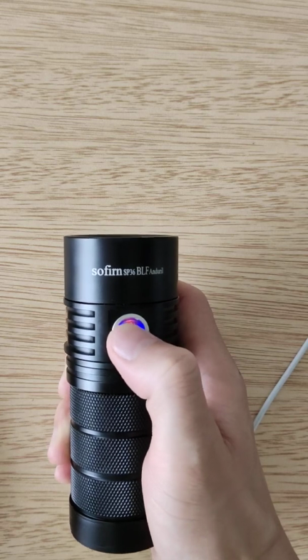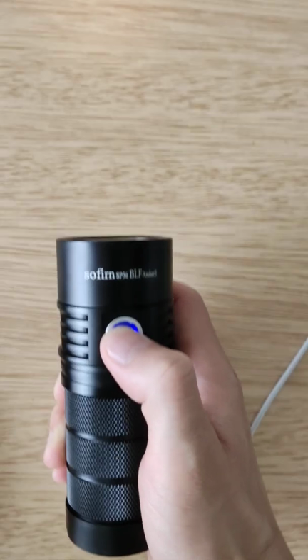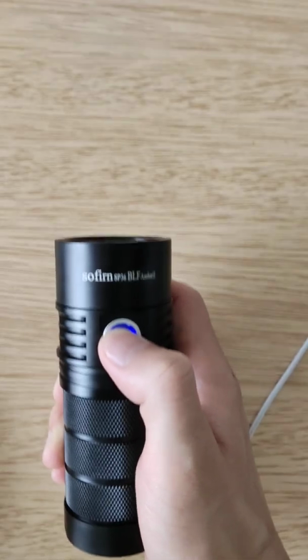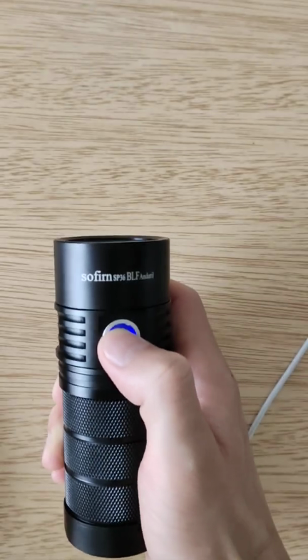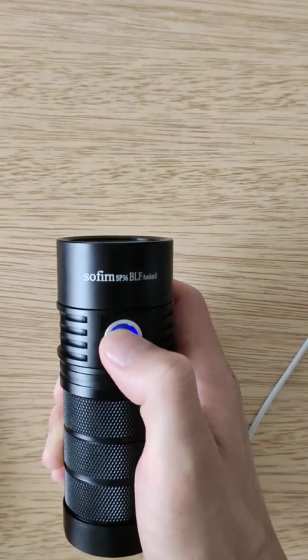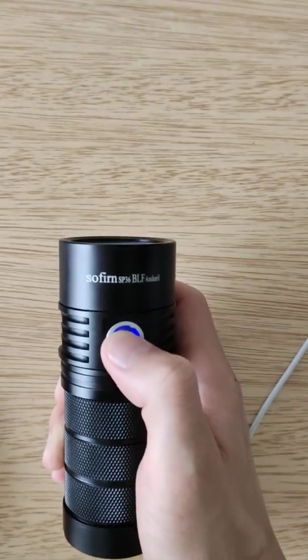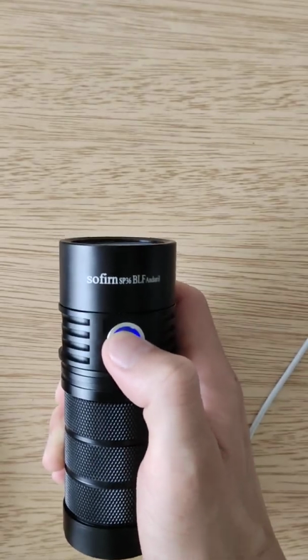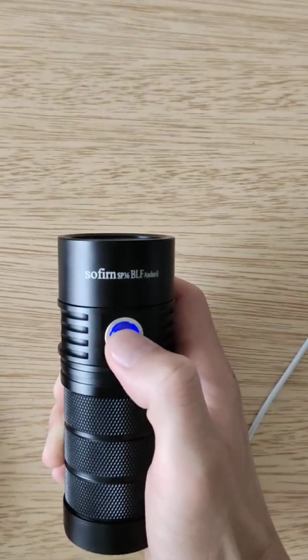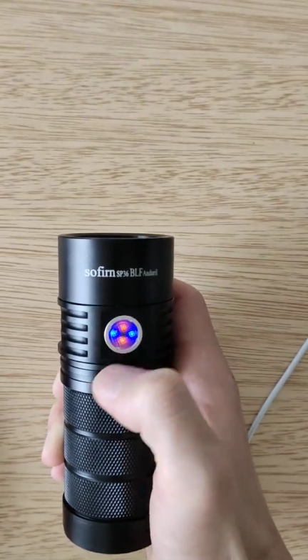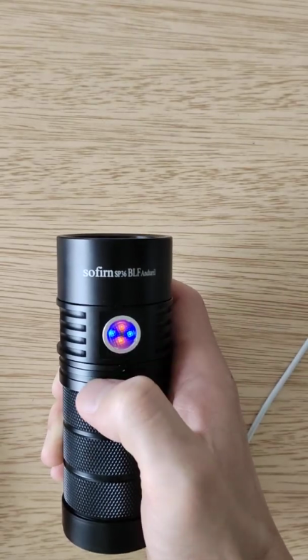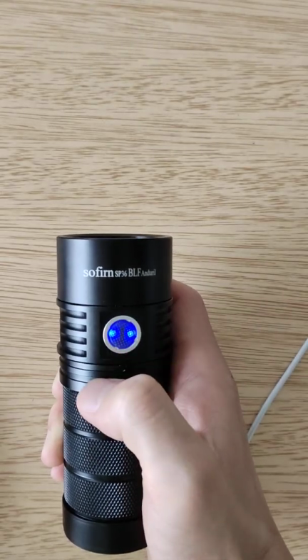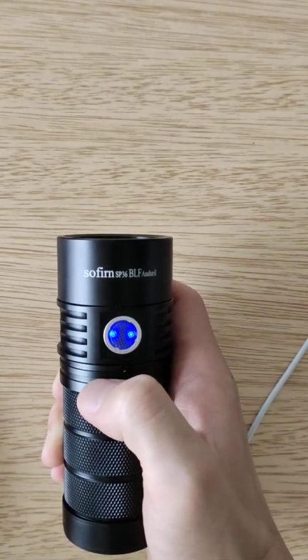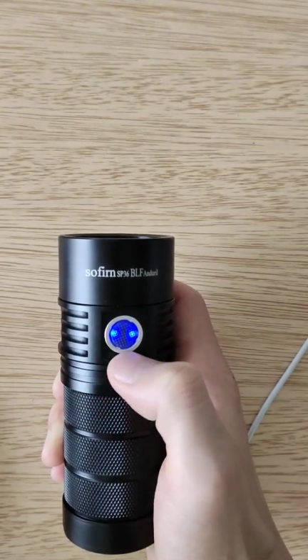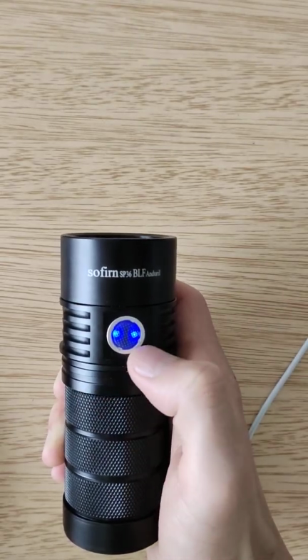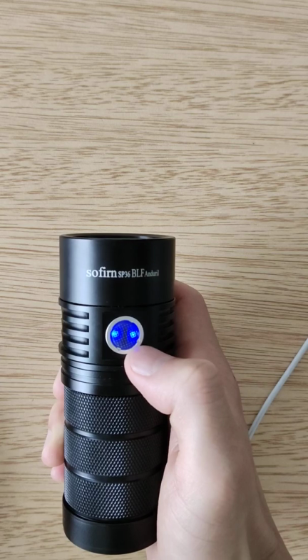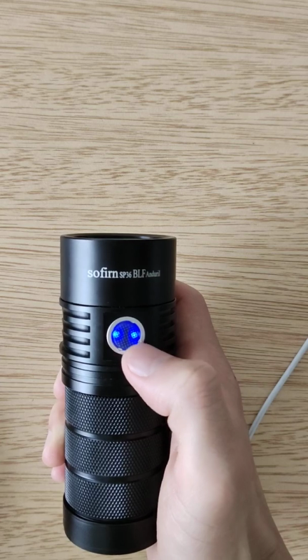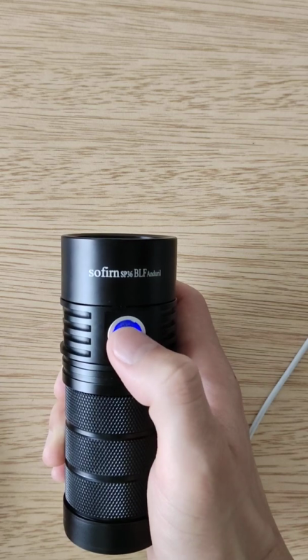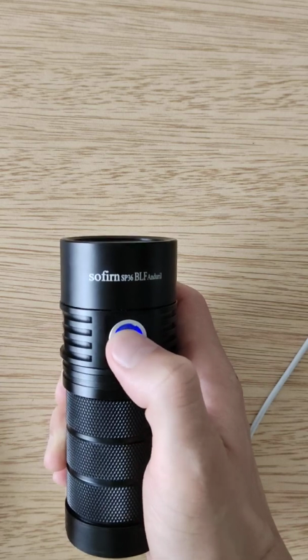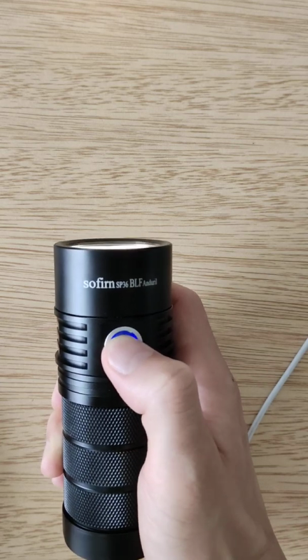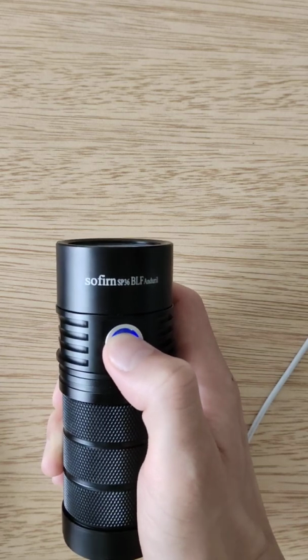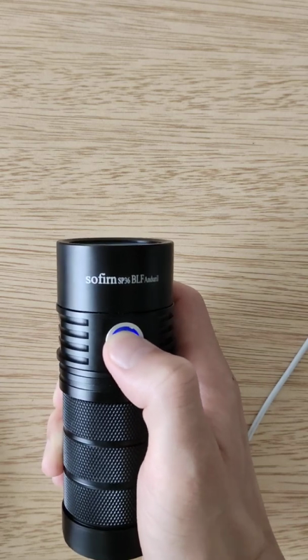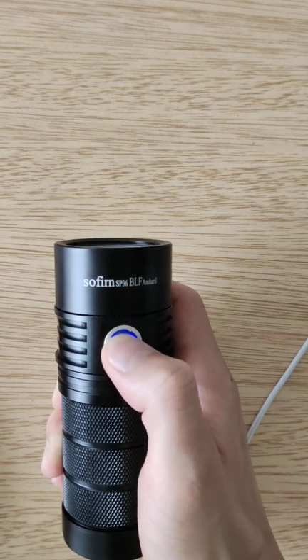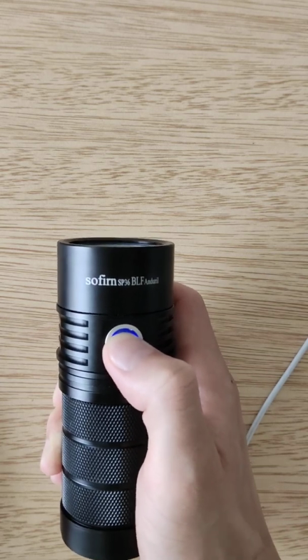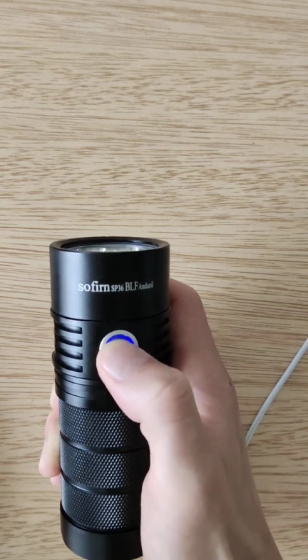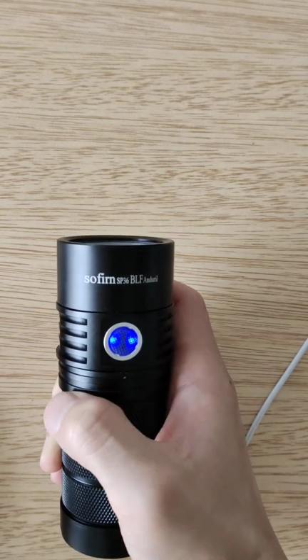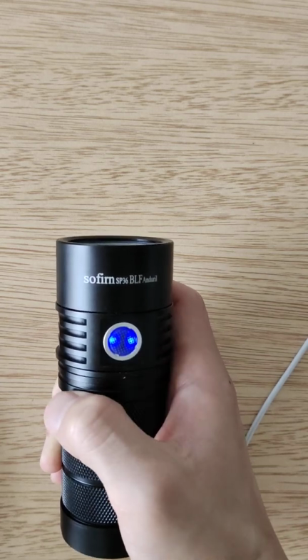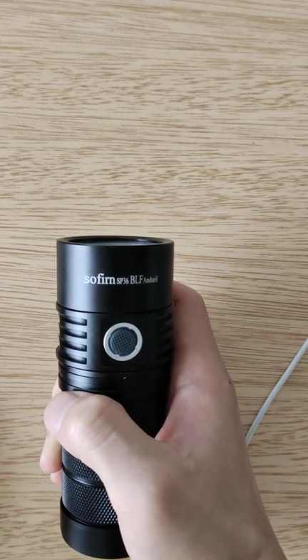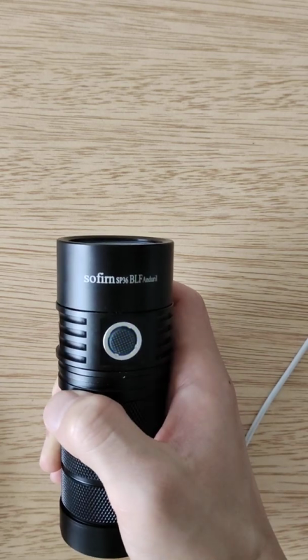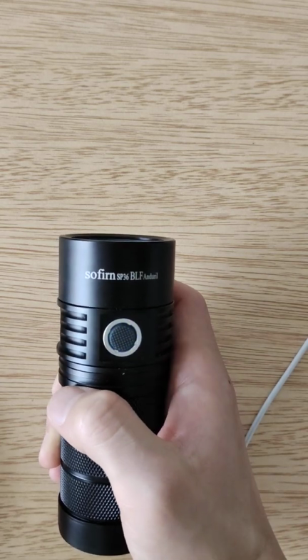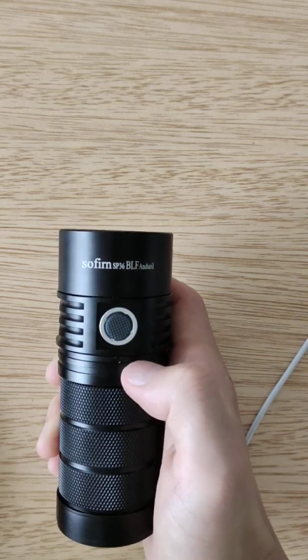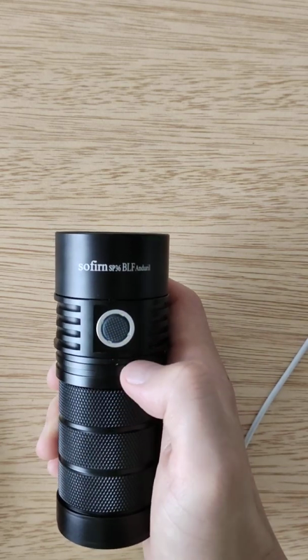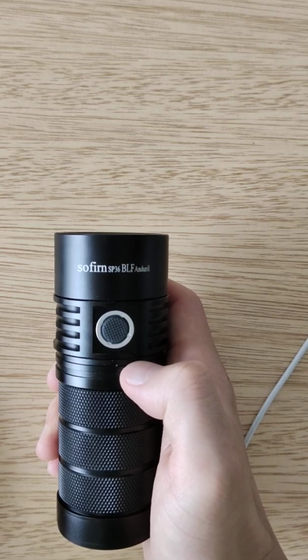One, two, three, four, five, six, seven. Okay, it's blinking. And it's off.